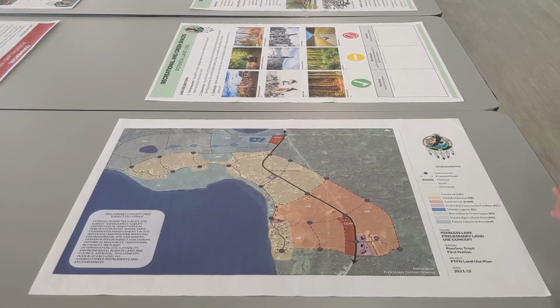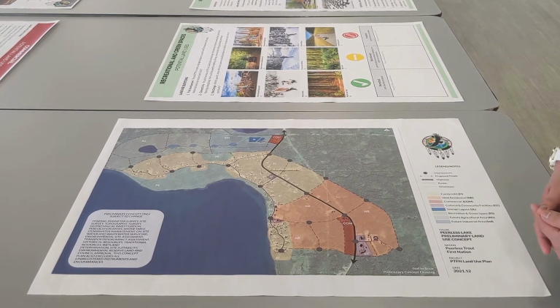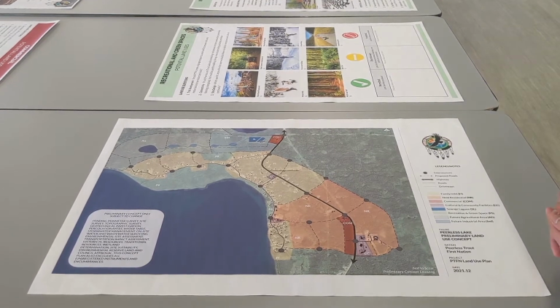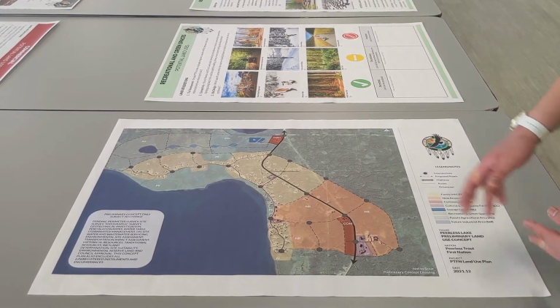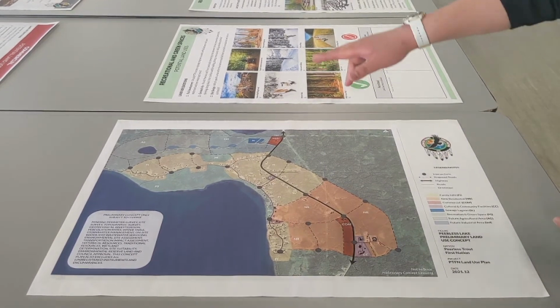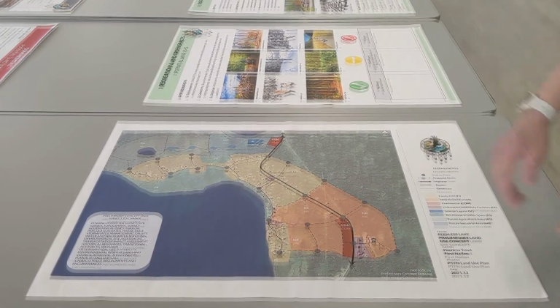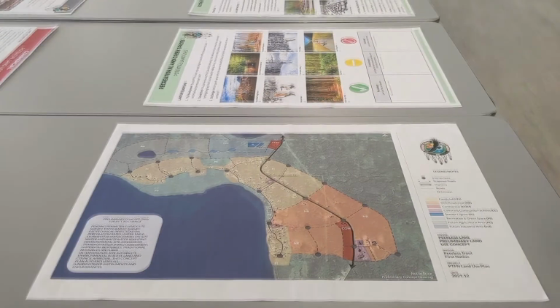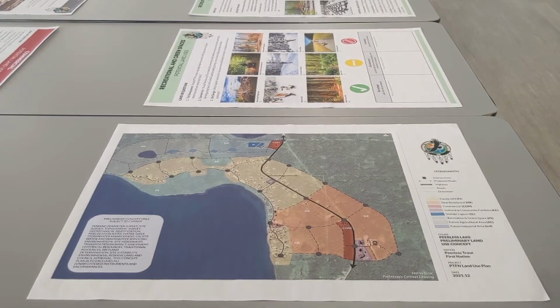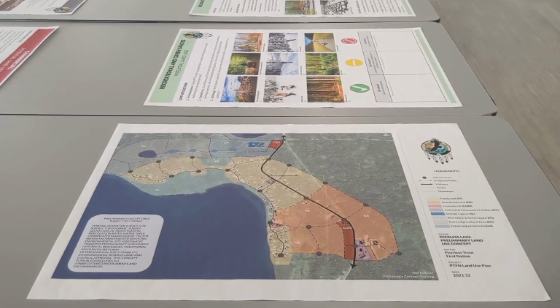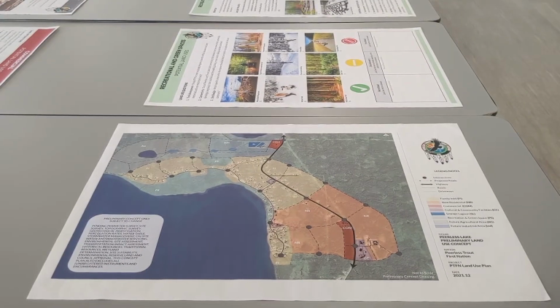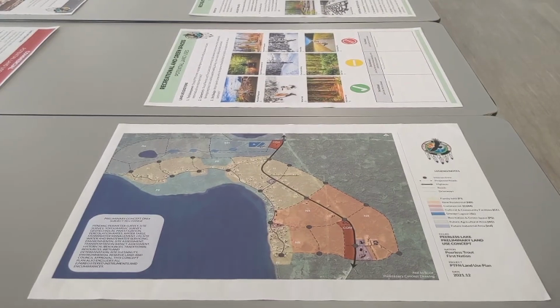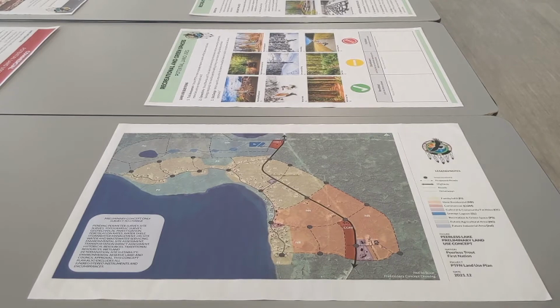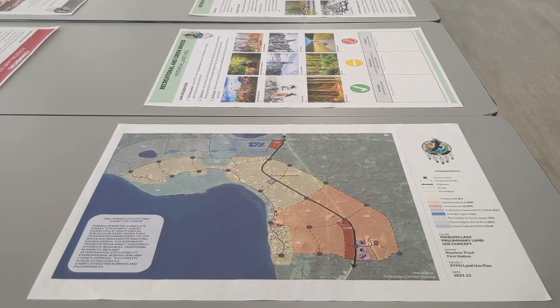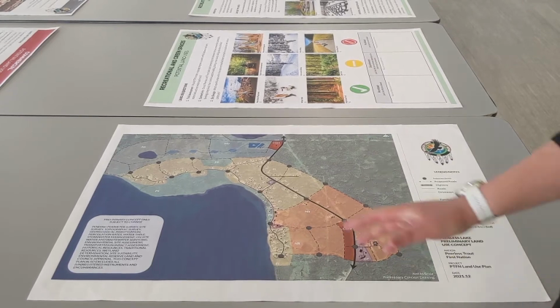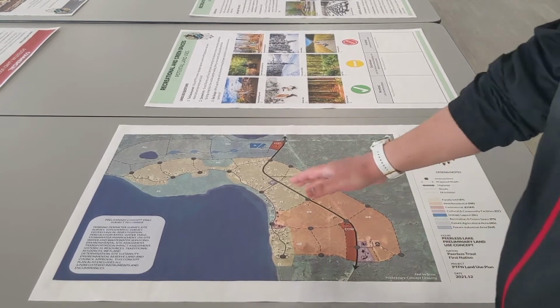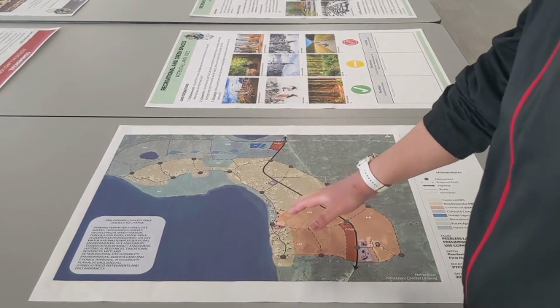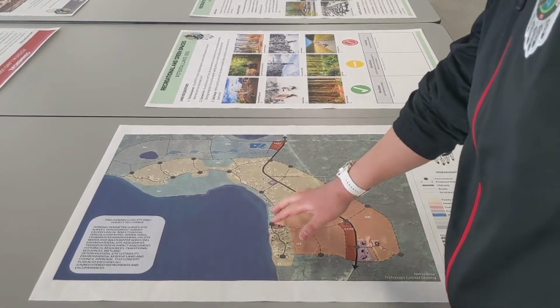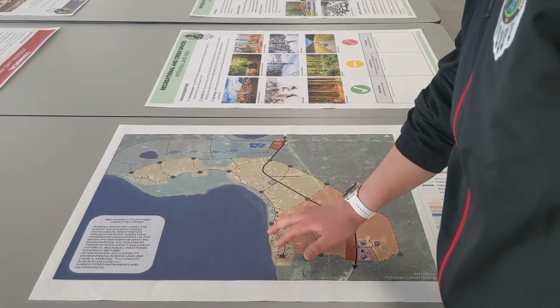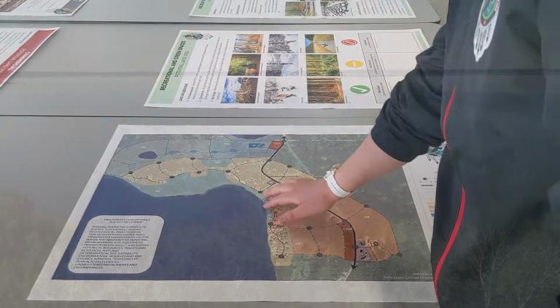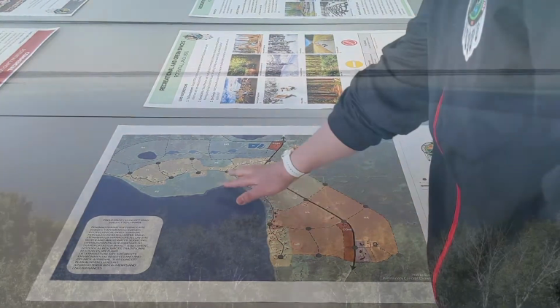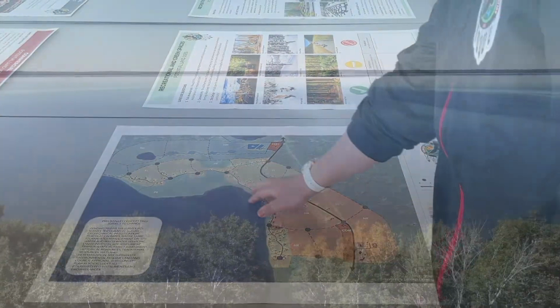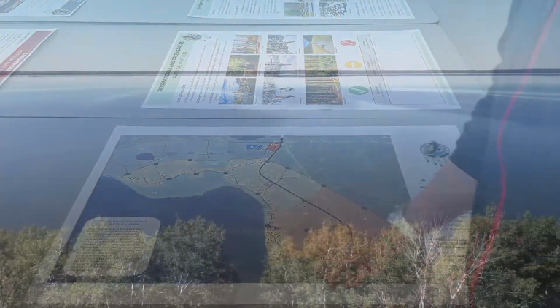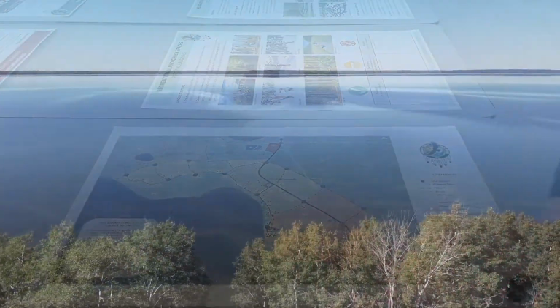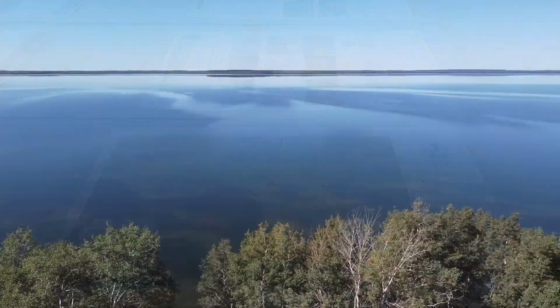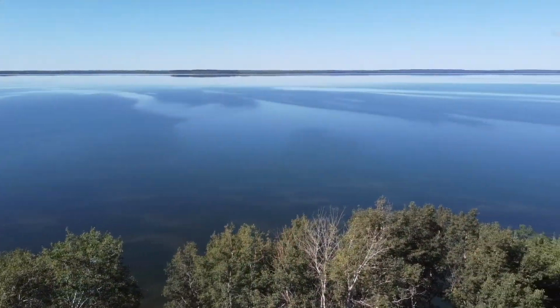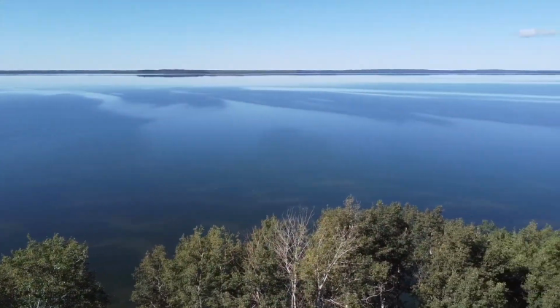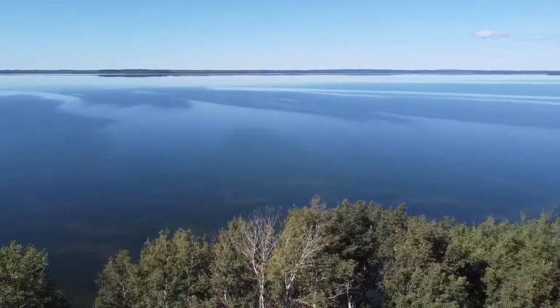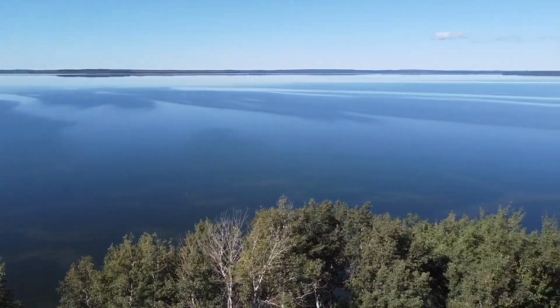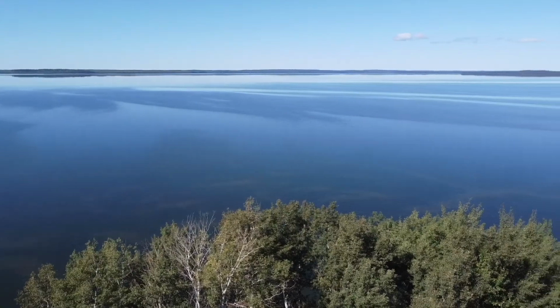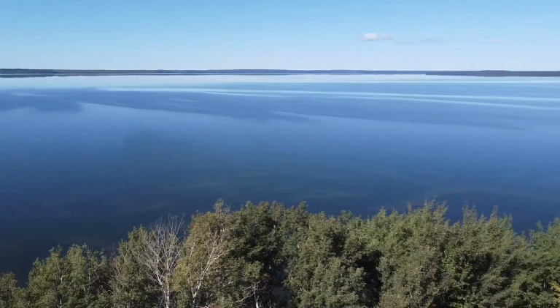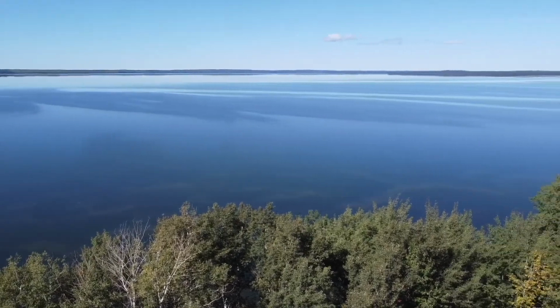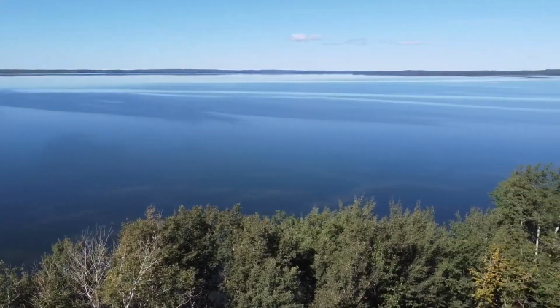We also have our potential agriculture area, located west of the community. And of course, our beautiful park space, which will conserve our wetlands and all the habitat.